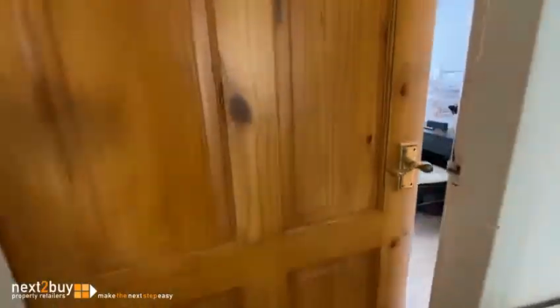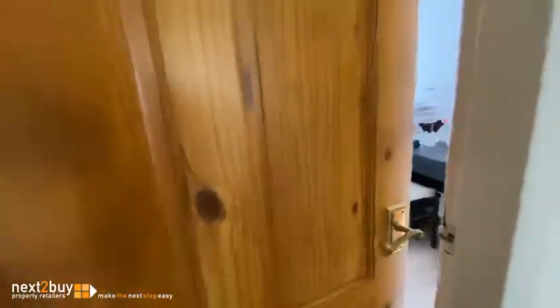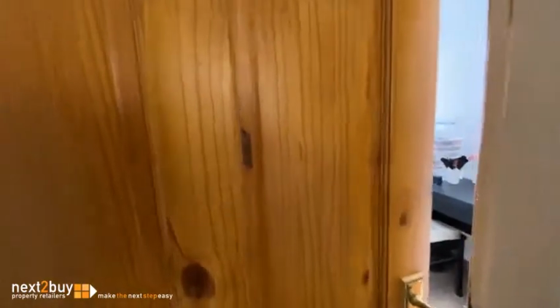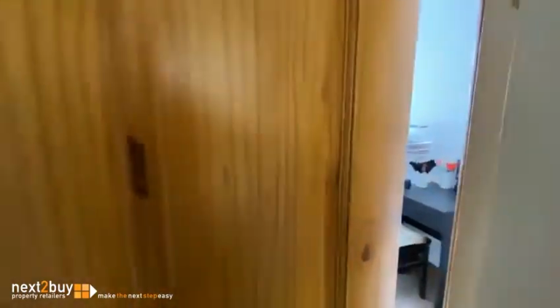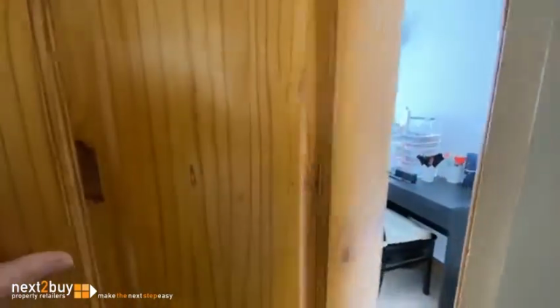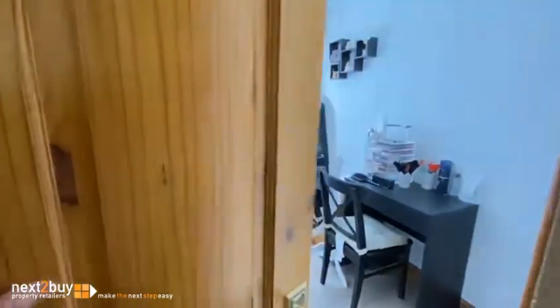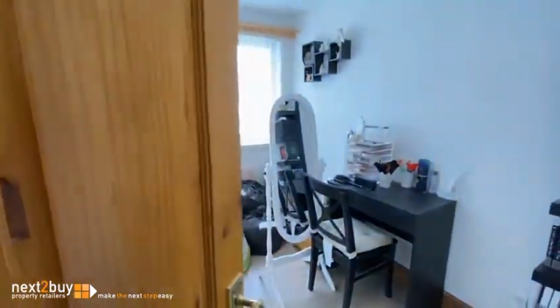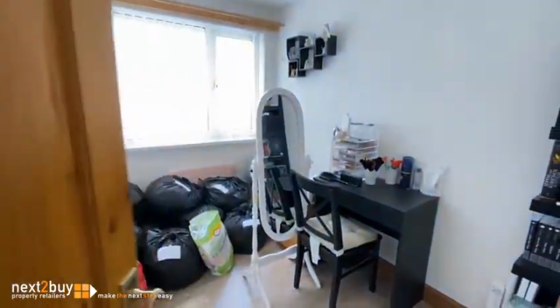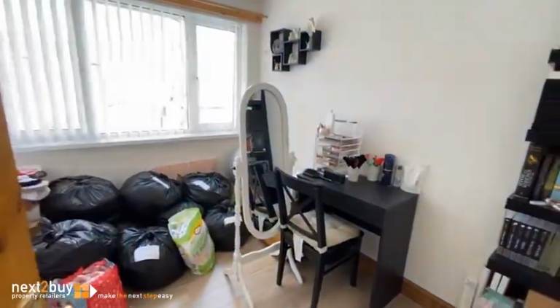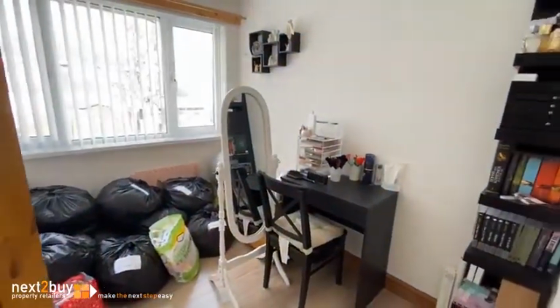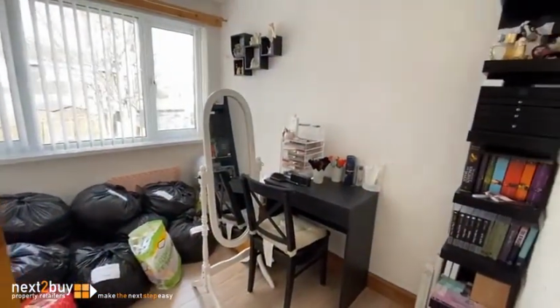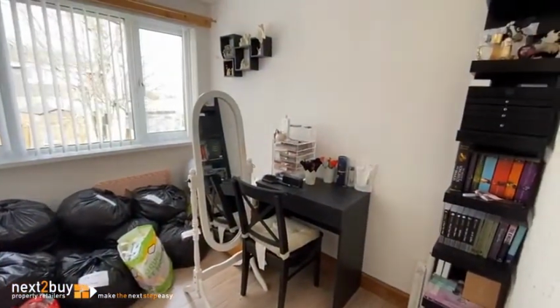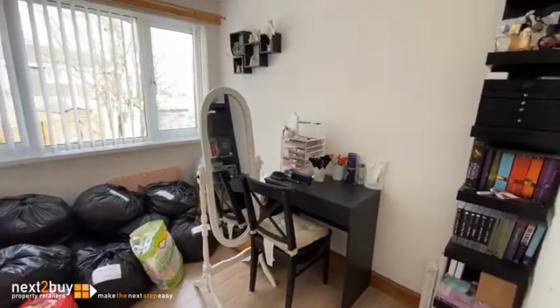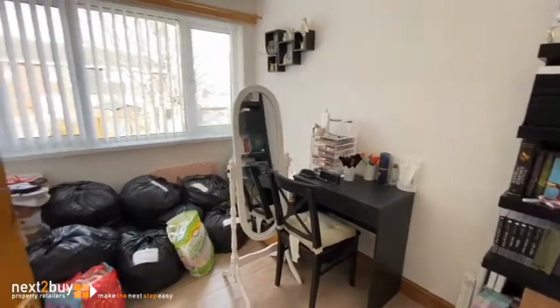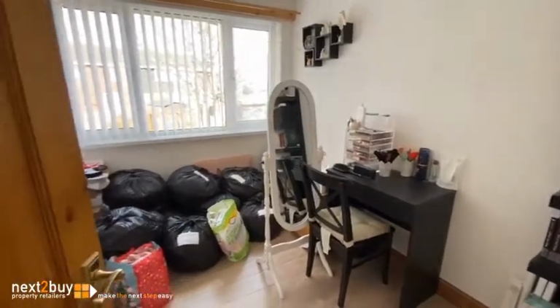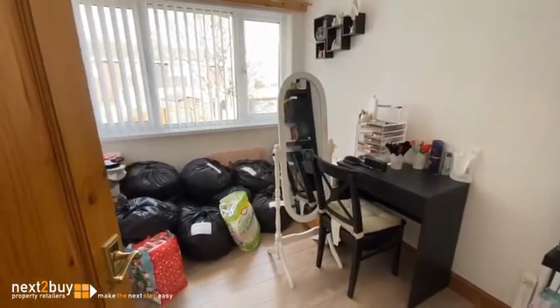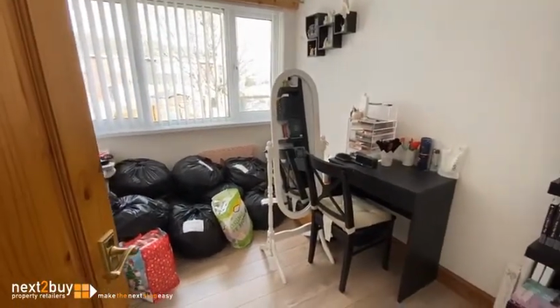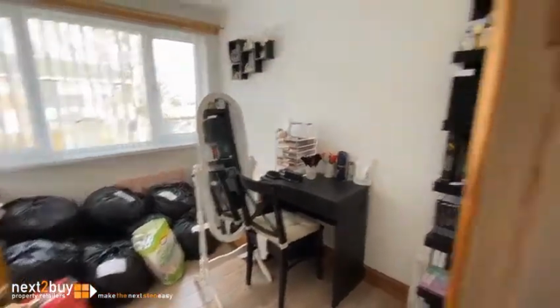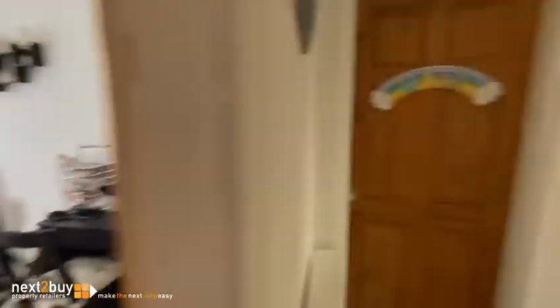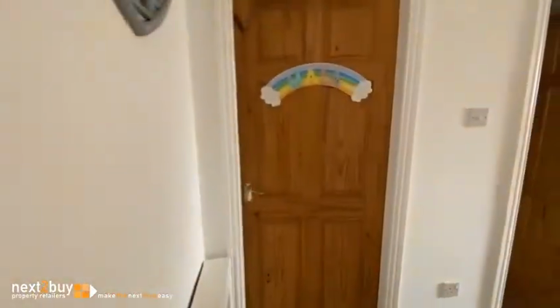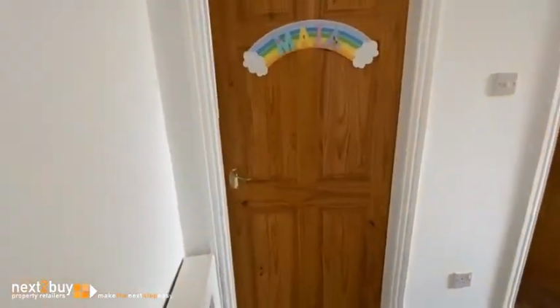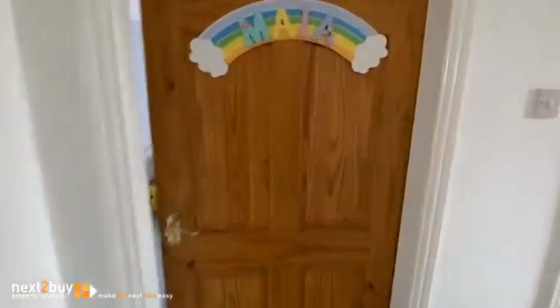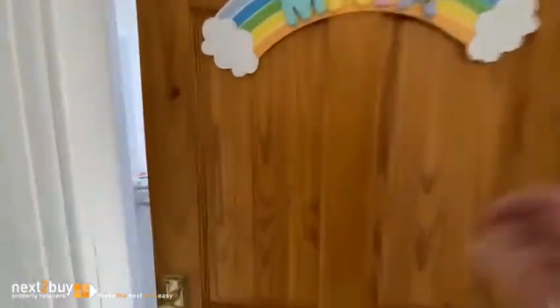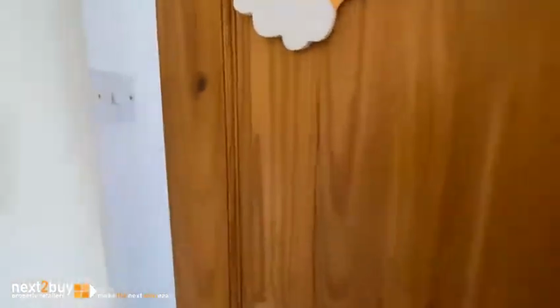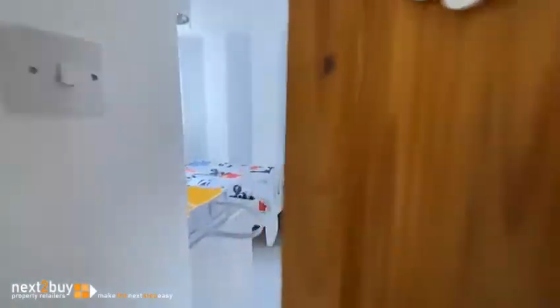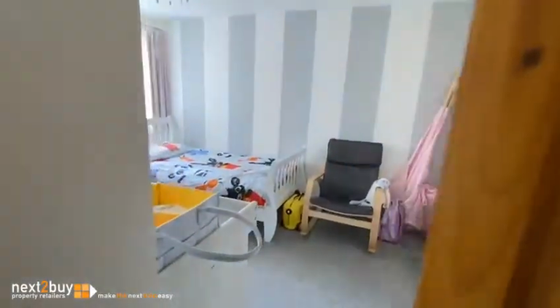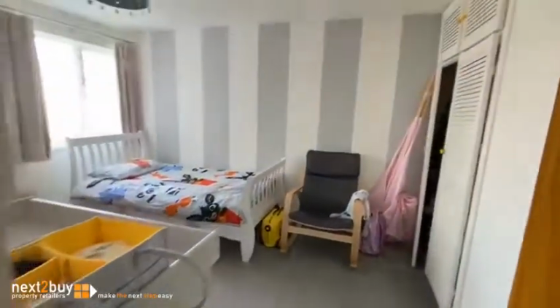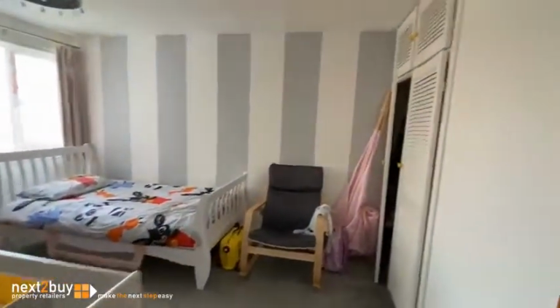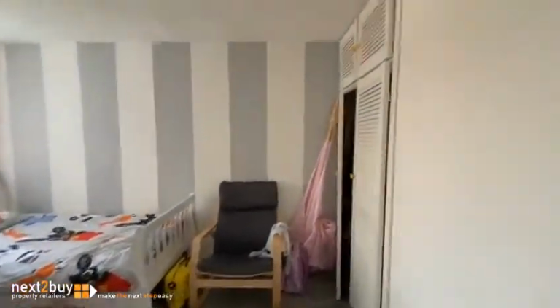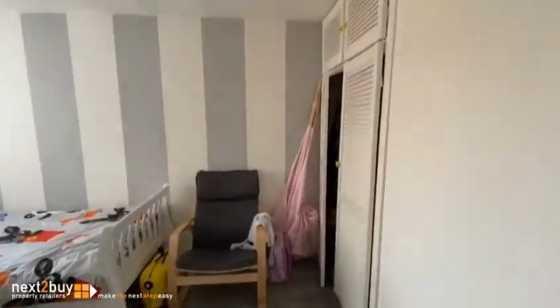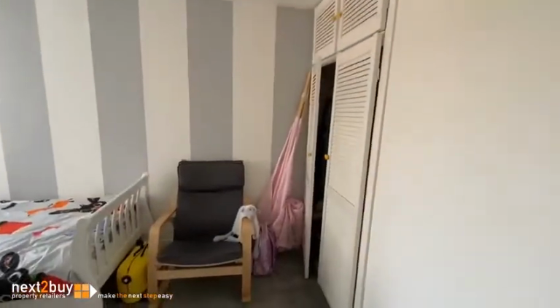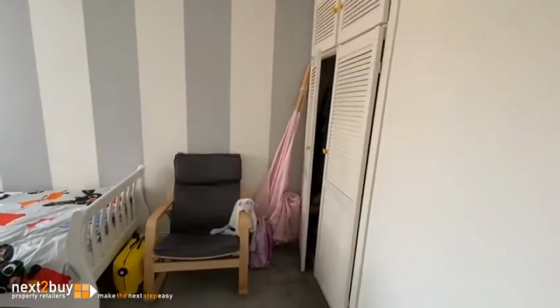This is the third bedroom, which is currently used as a dressing area. And we have bedroom two, which has a built-in wardrobe.